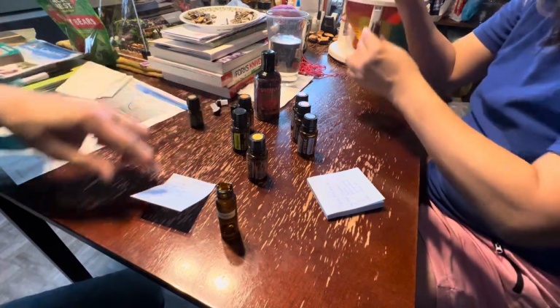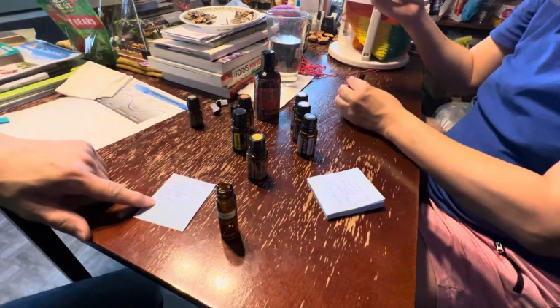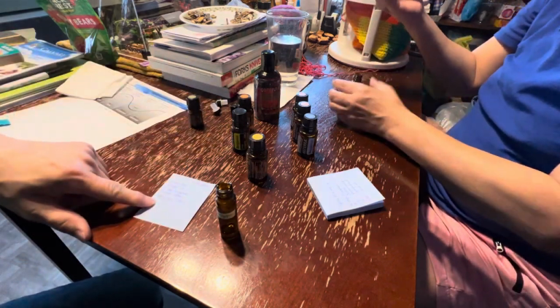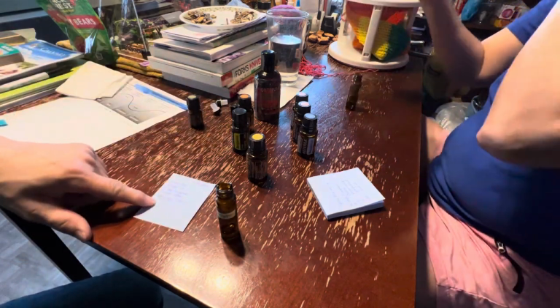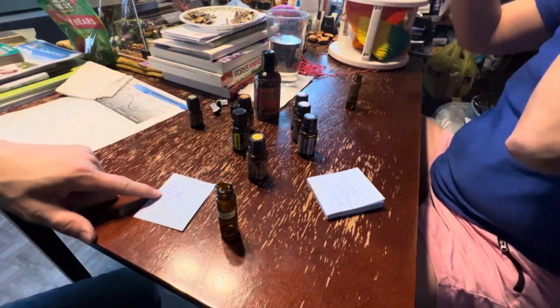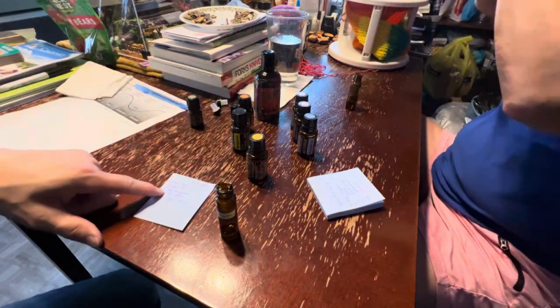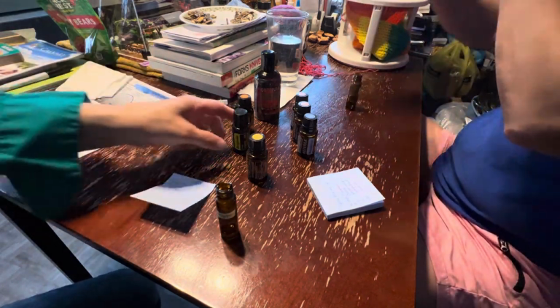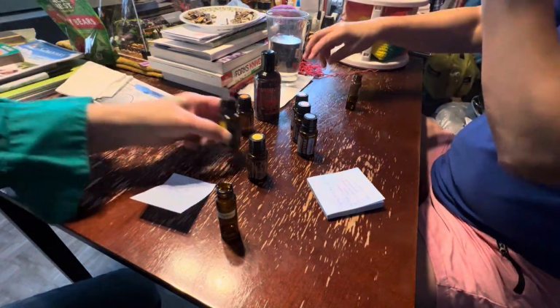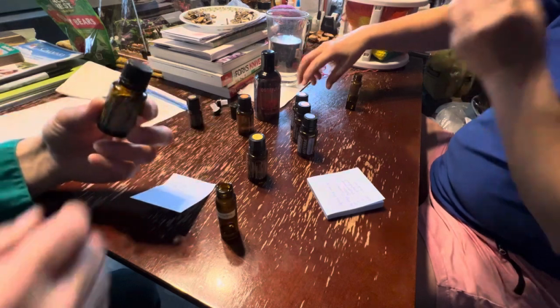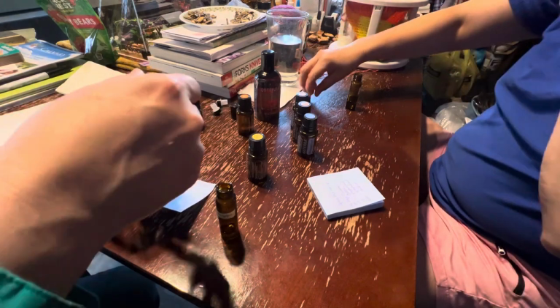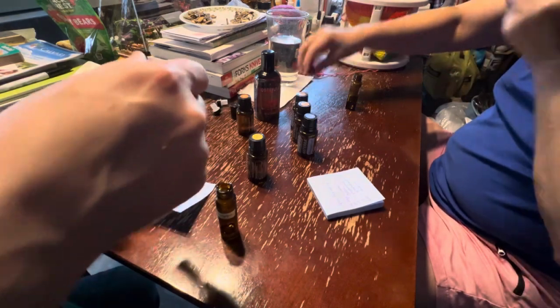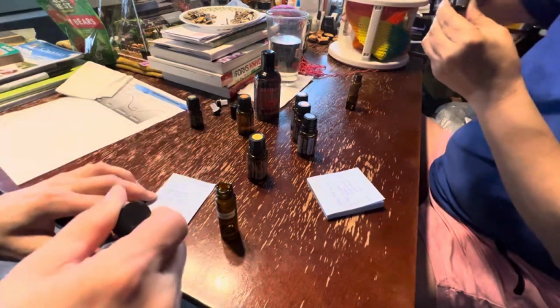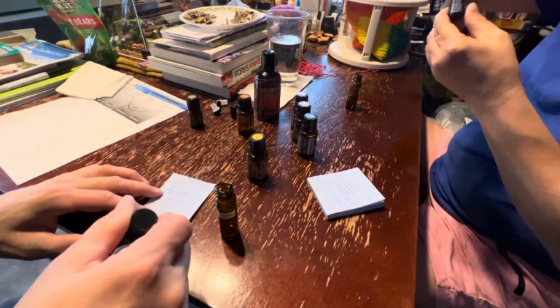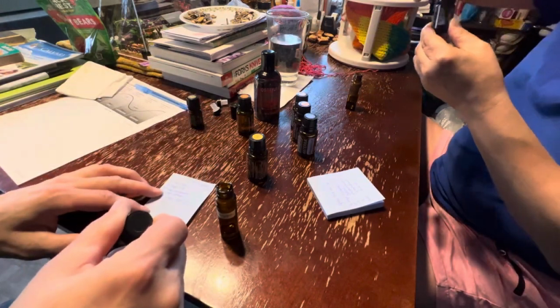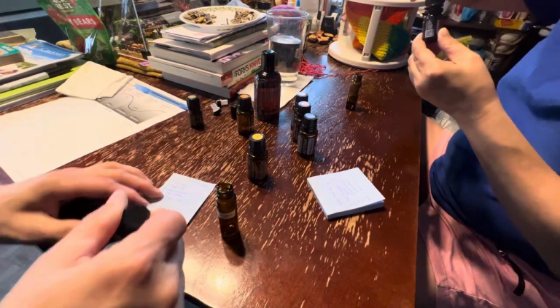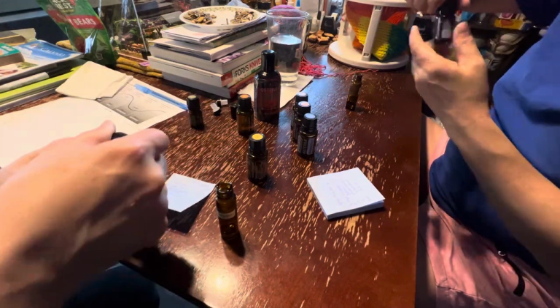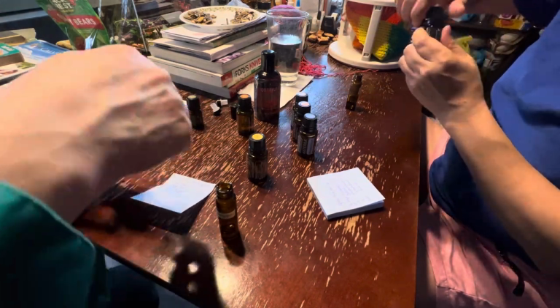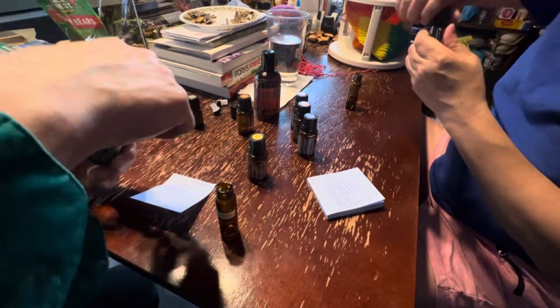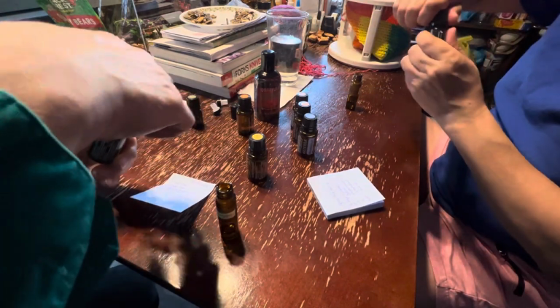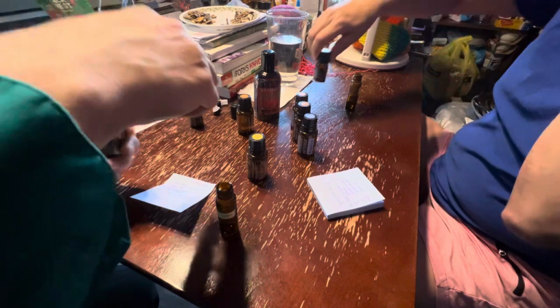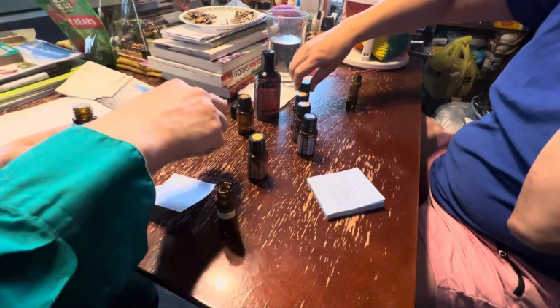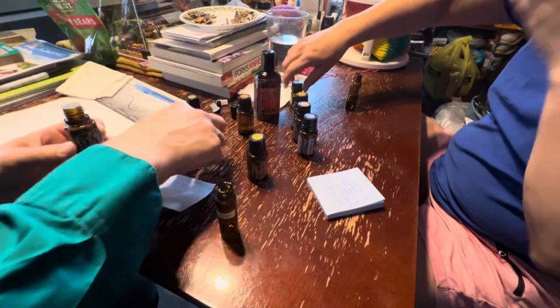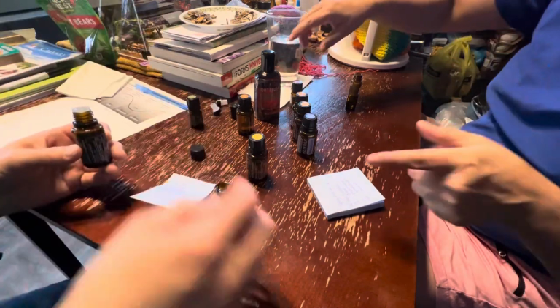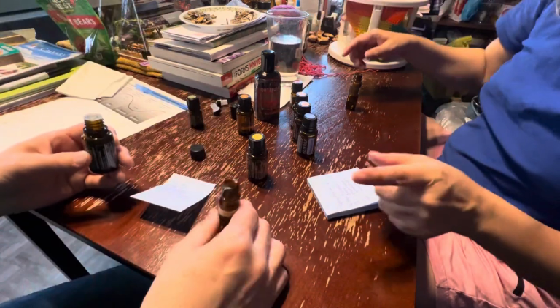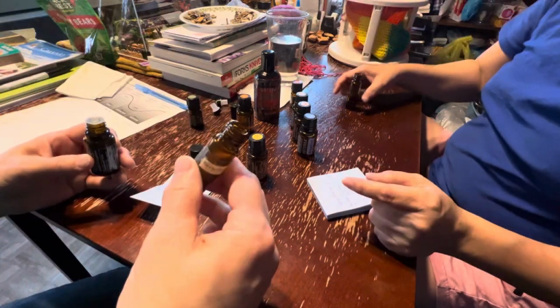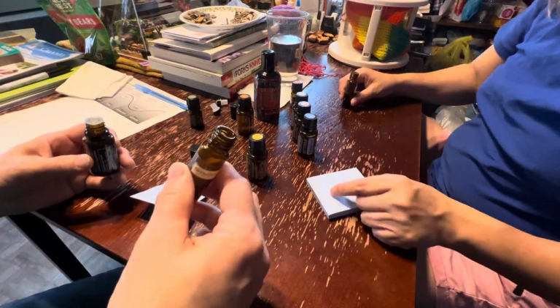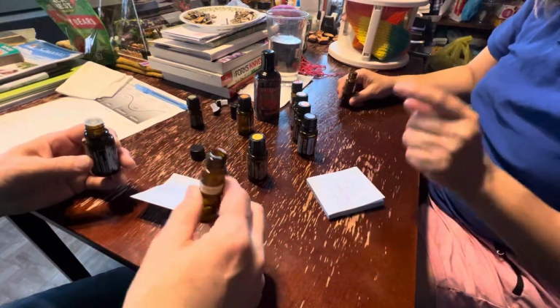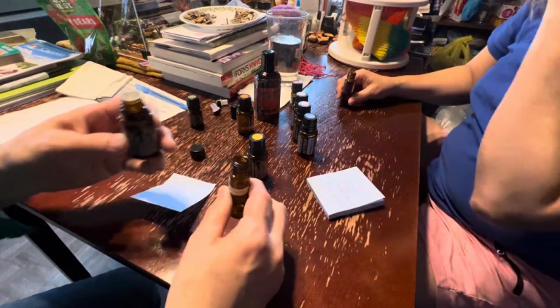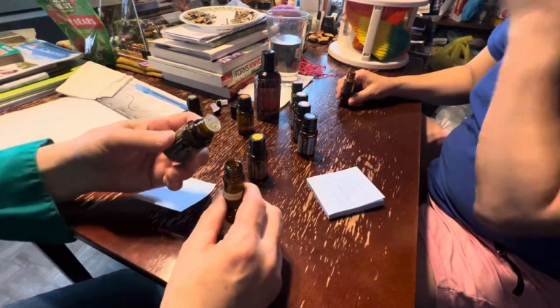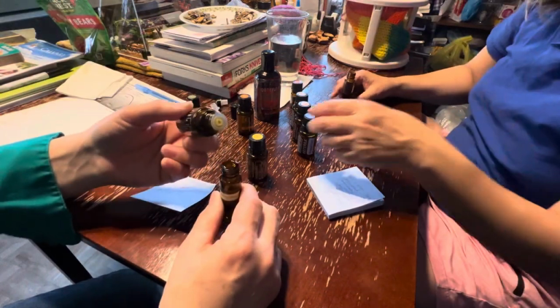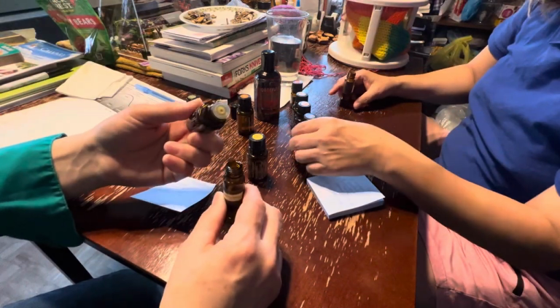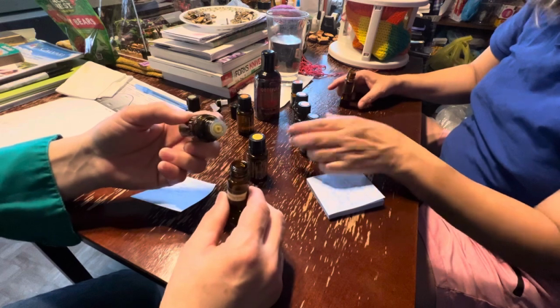Bergamot — forty? Thirty-six. Whoa, that's a lot. We should have cut this. No, it'll make a whole tube. This is a ten-ounce — this is the right size.